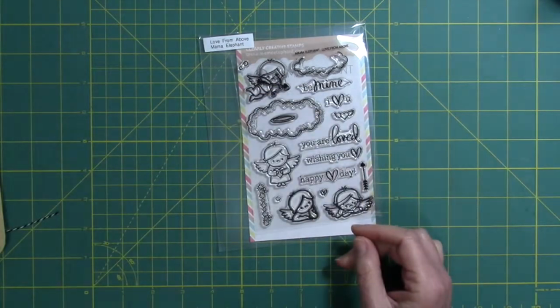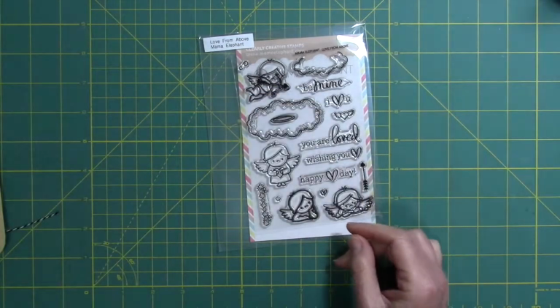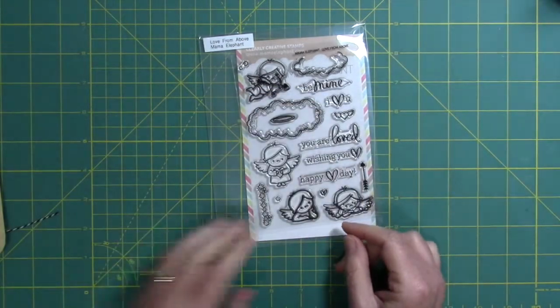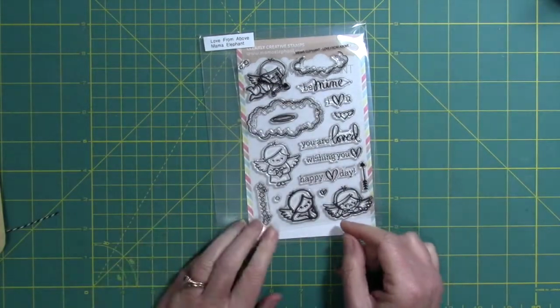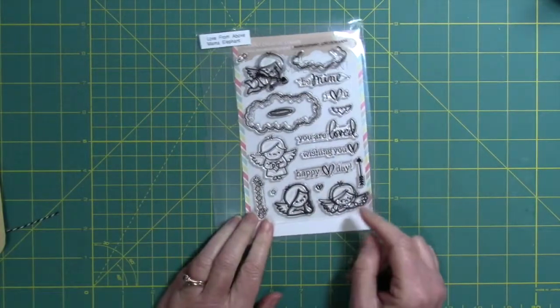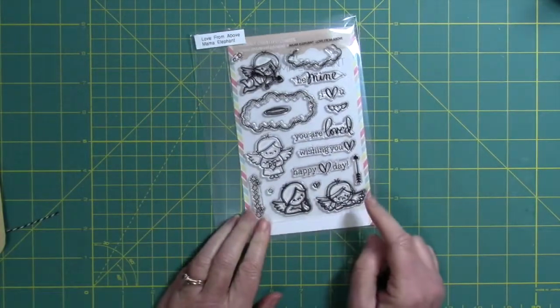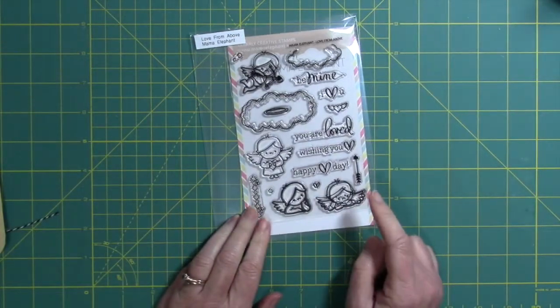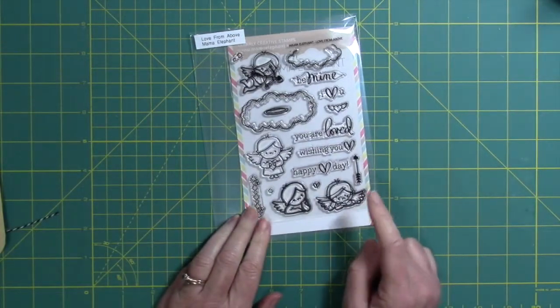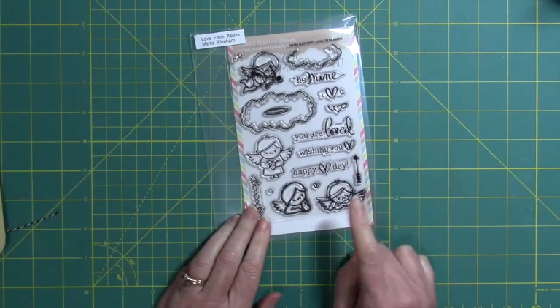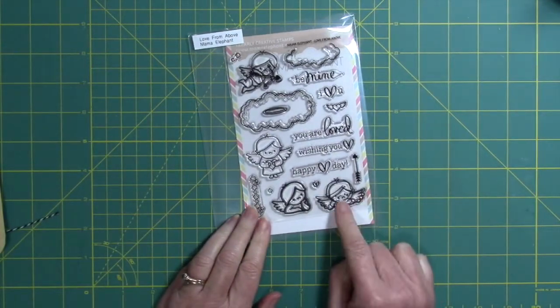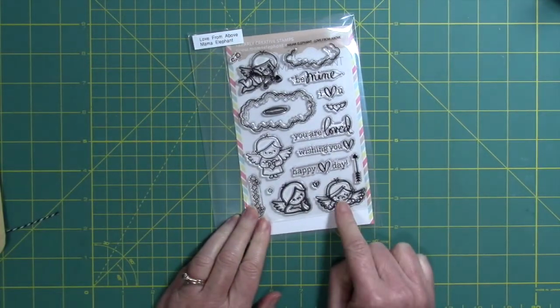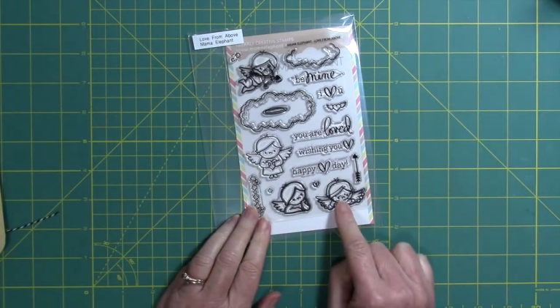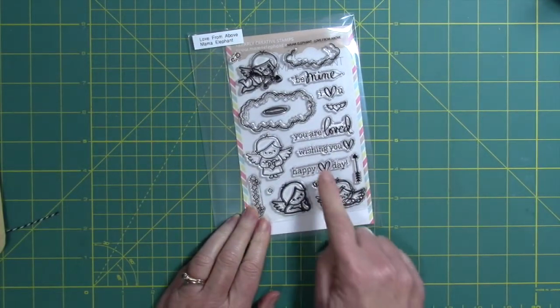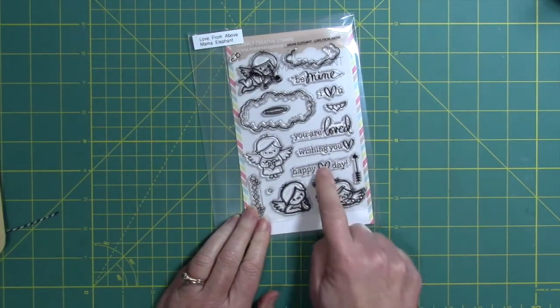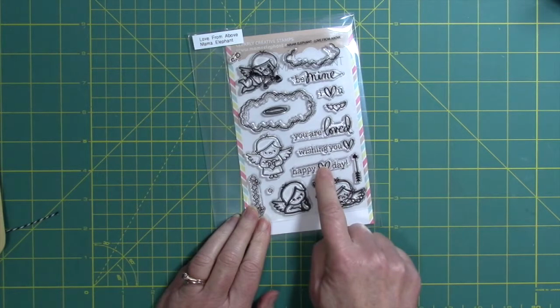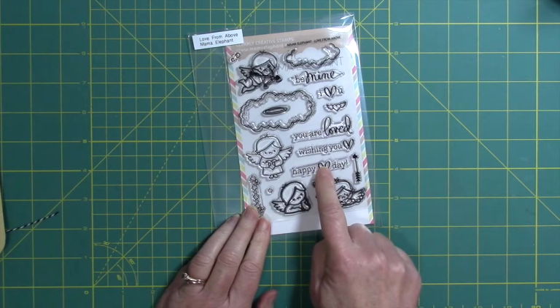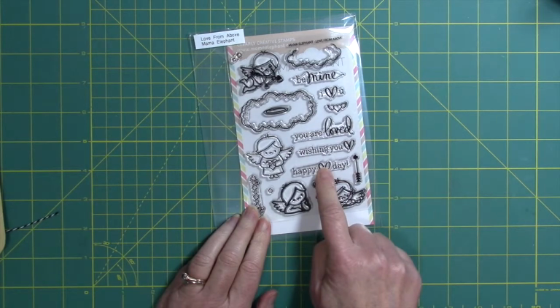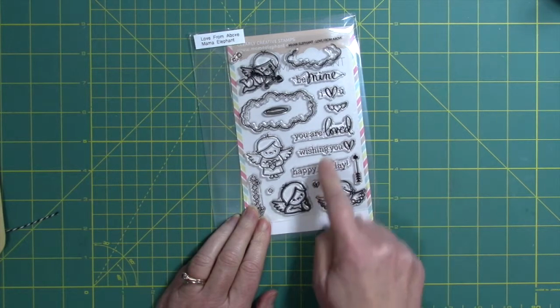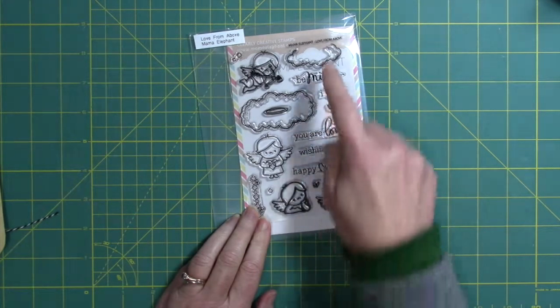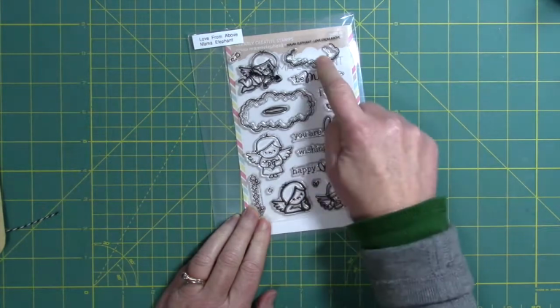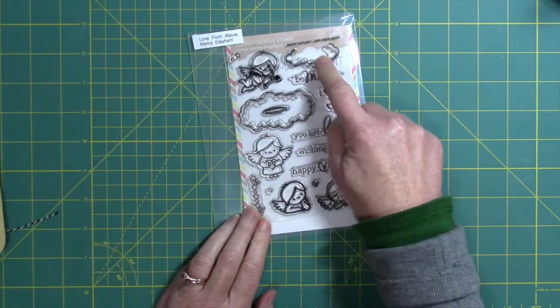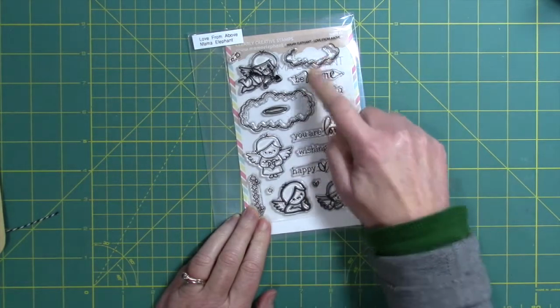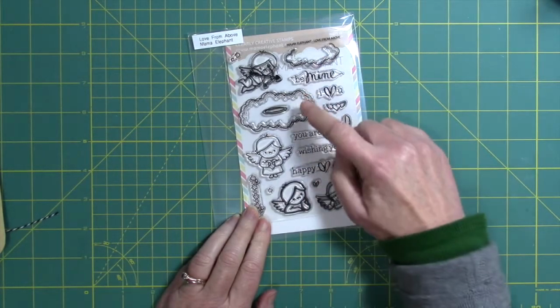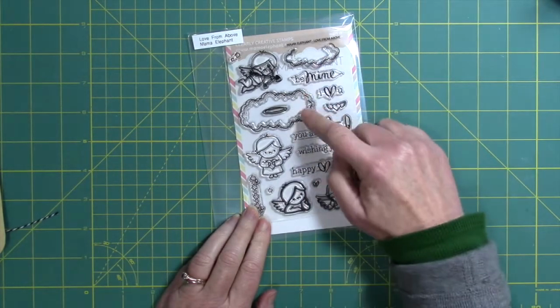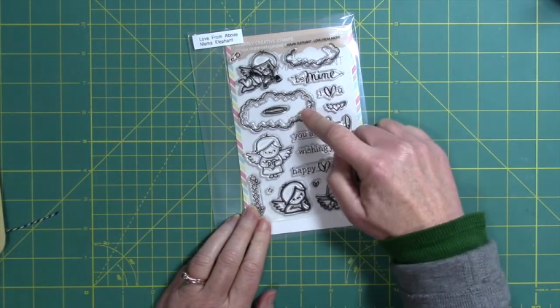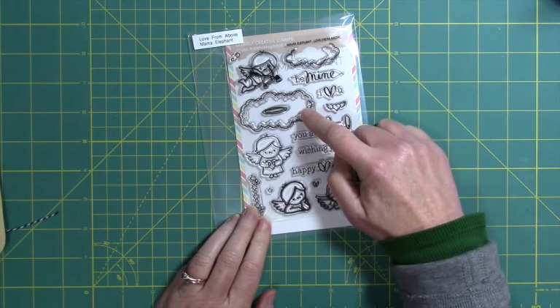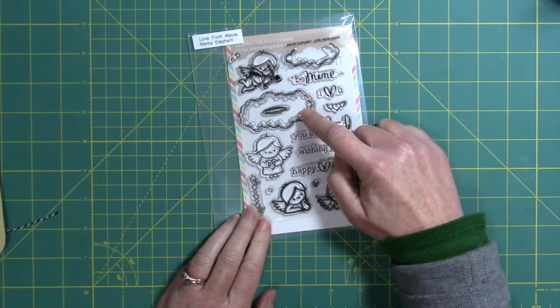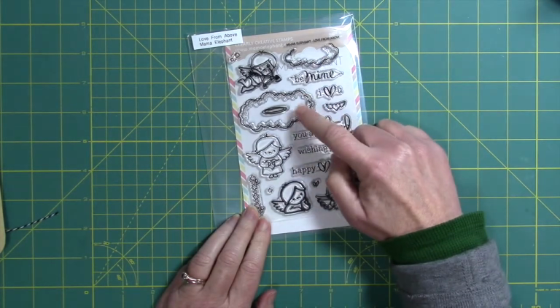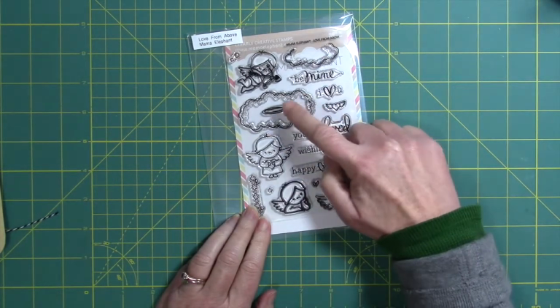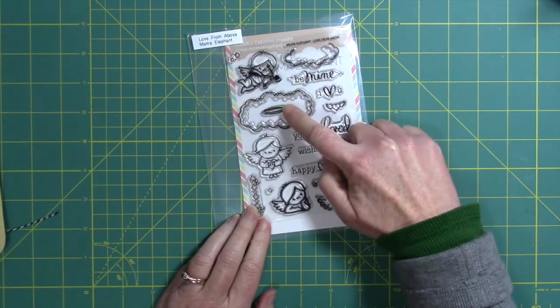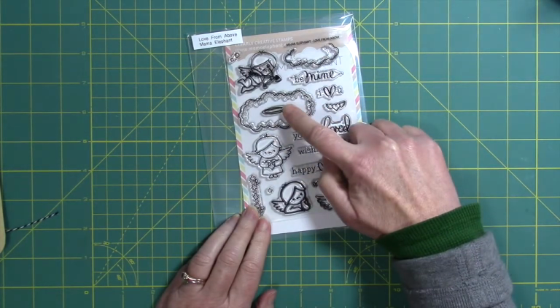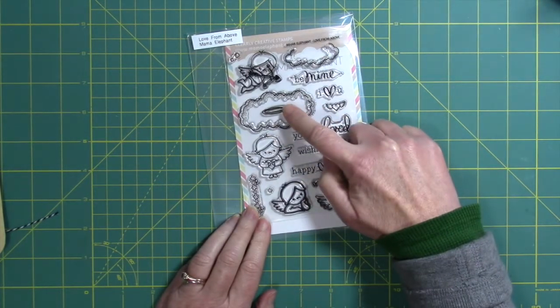I'm going to be using the Mama Elephant Love From Above stamp set. I can hardly wait until they get the dies for this set — they're kind of a pain to fussy cut.